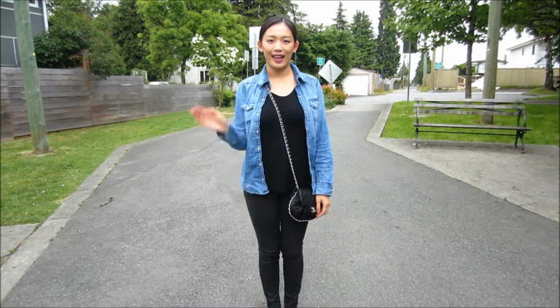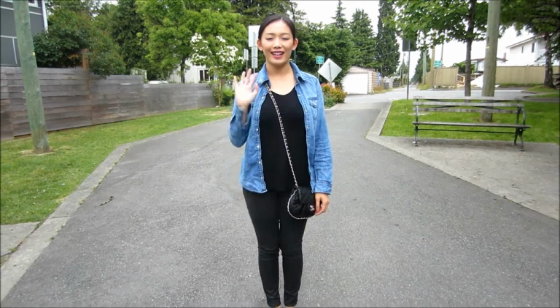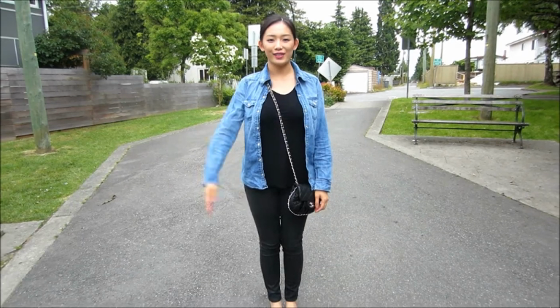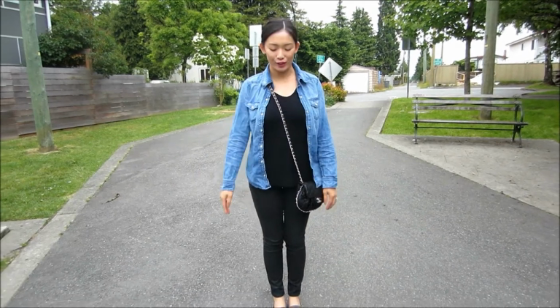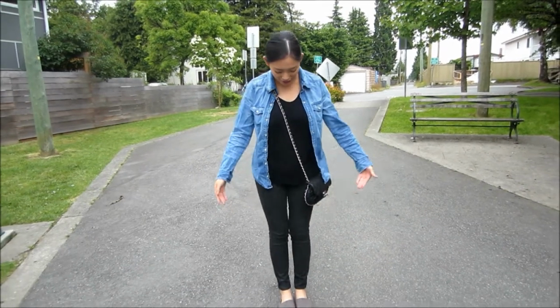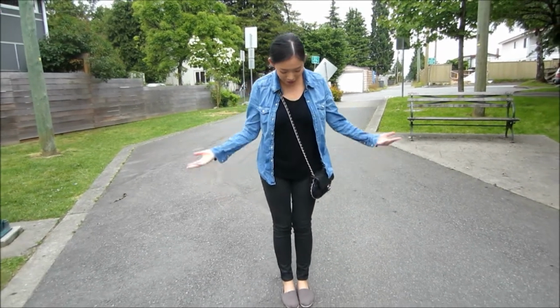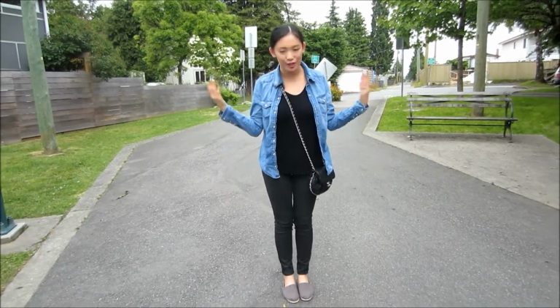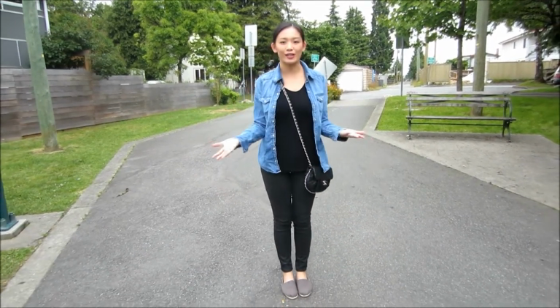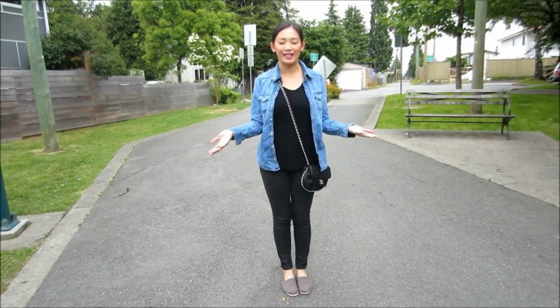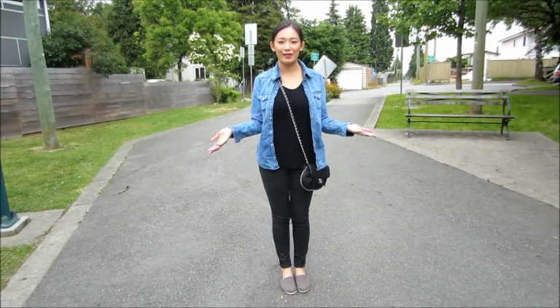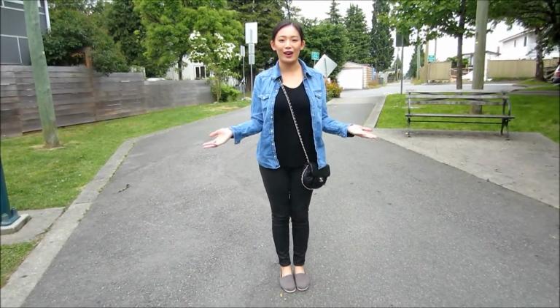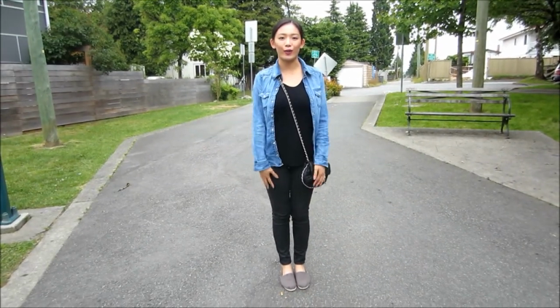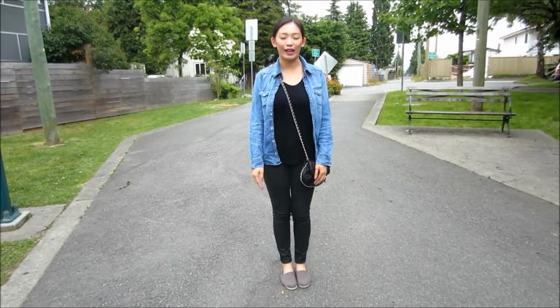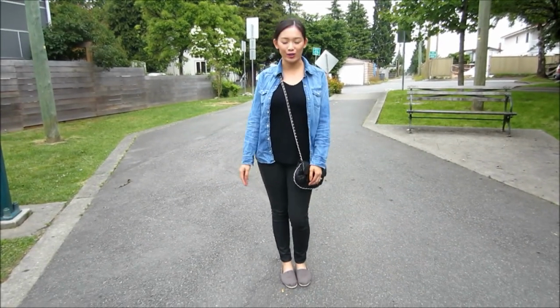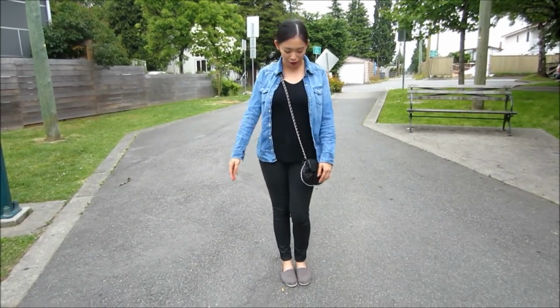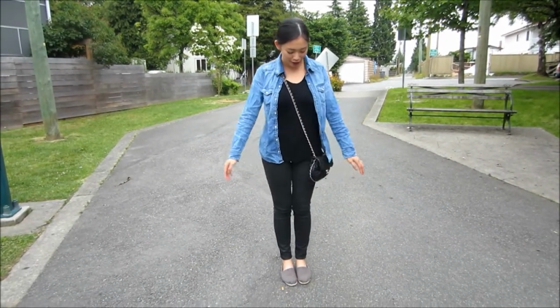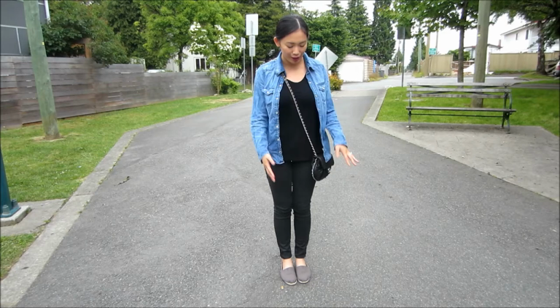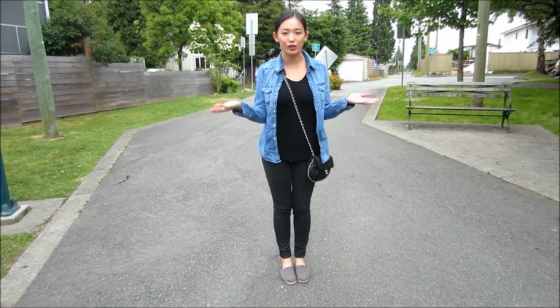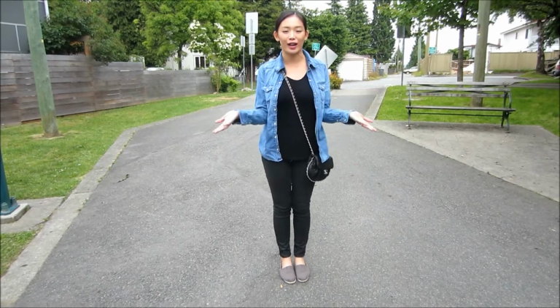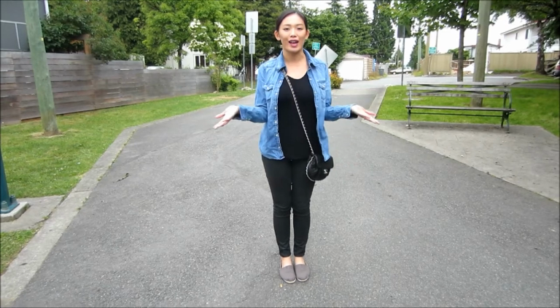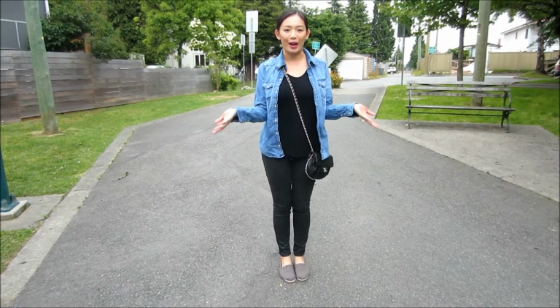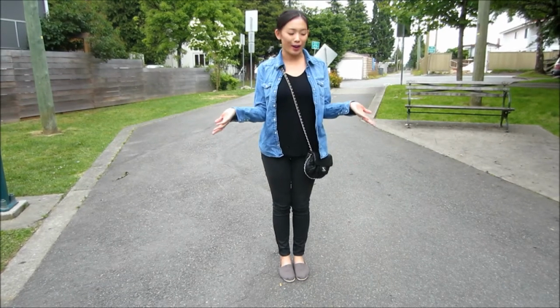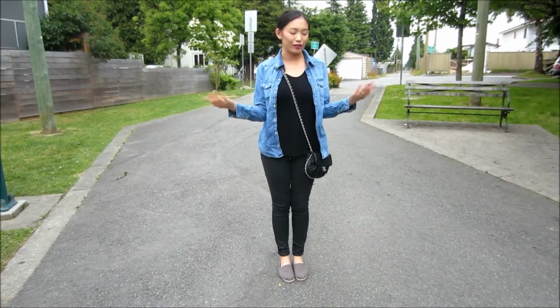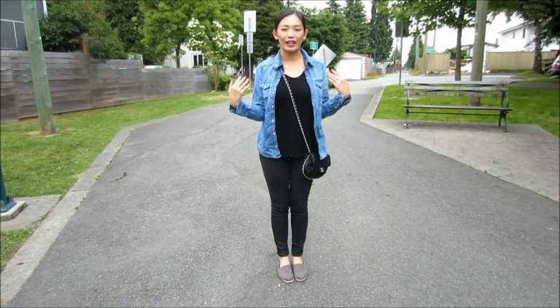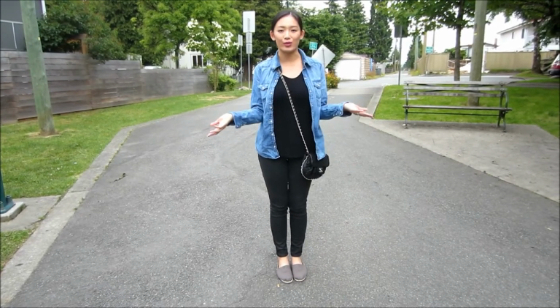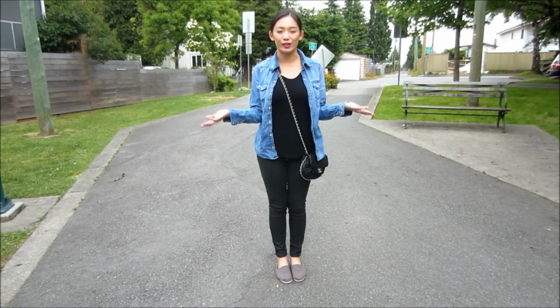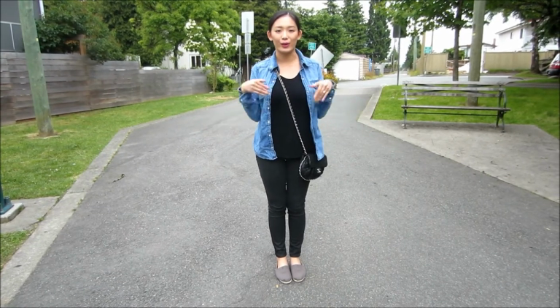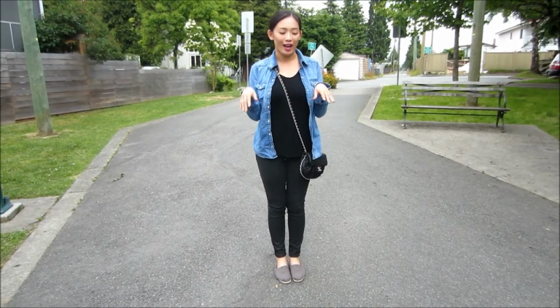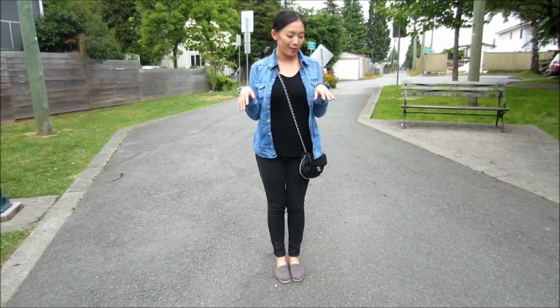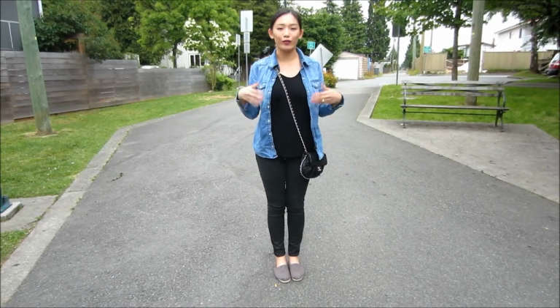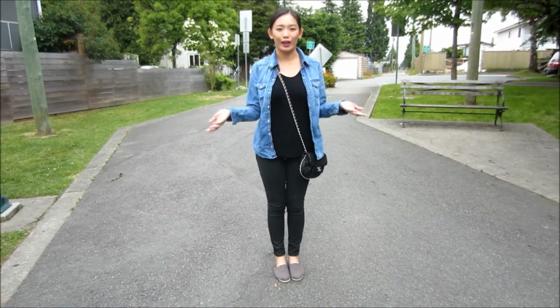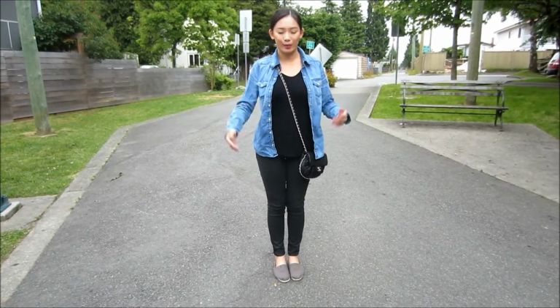Hi love! So today I am just about to head to downtown for a nice stroll, so I thought I might as well show you guys what I'm wearing. It's very casual so I feel very comfortable.